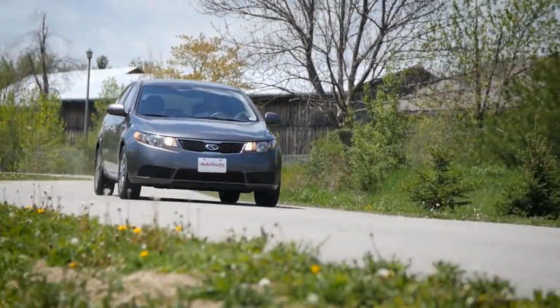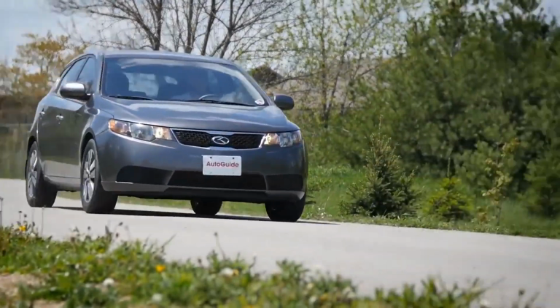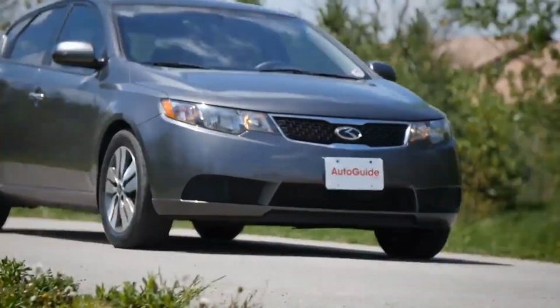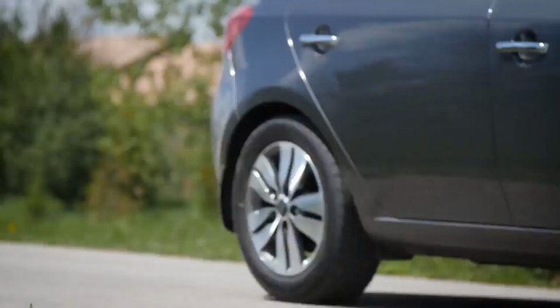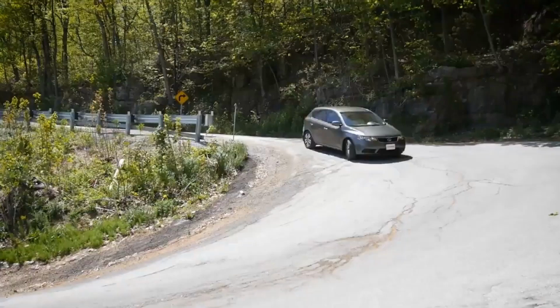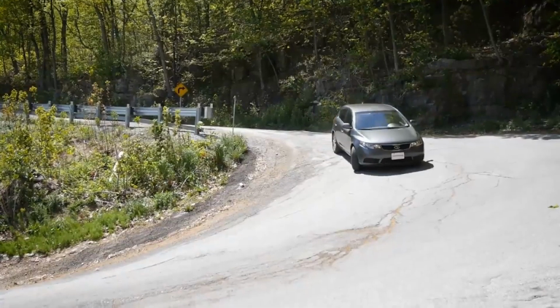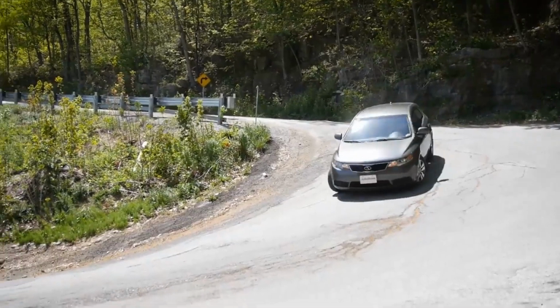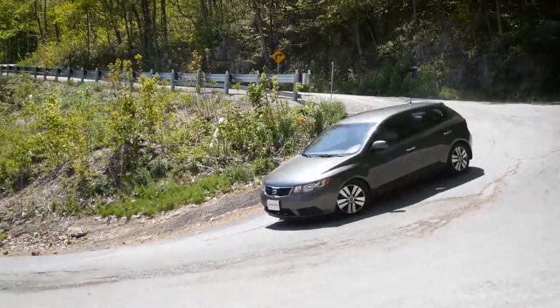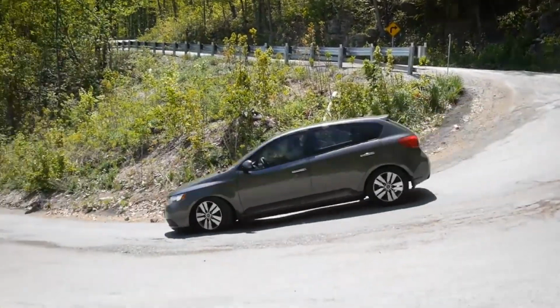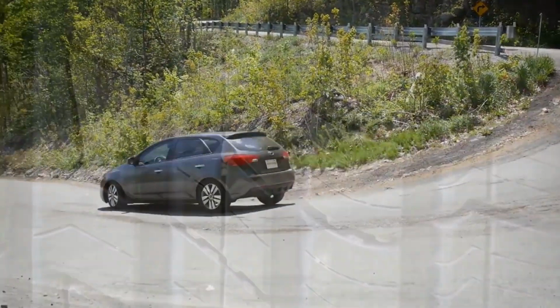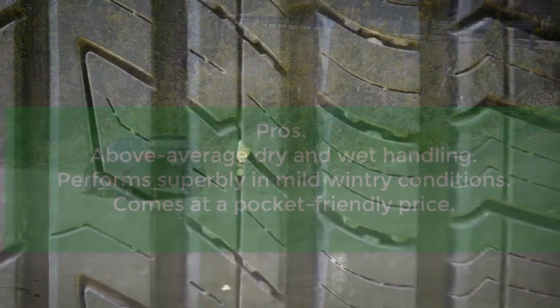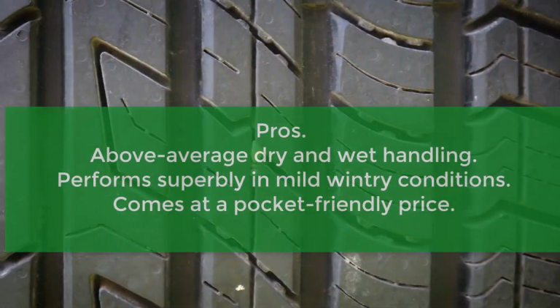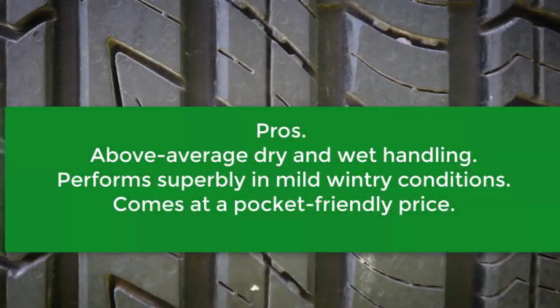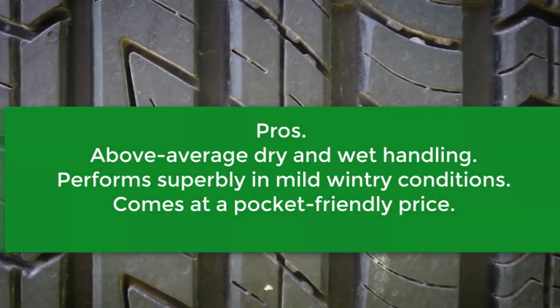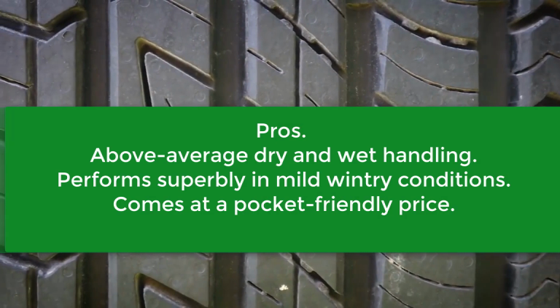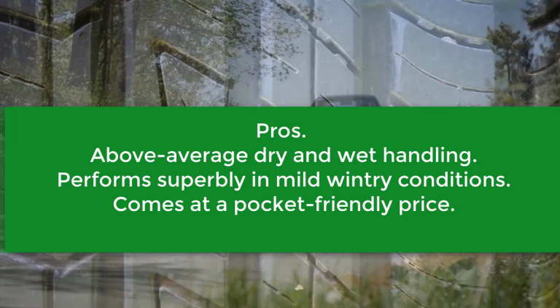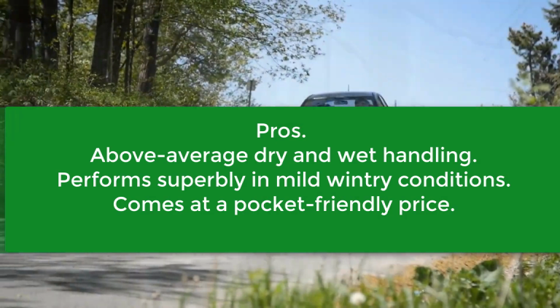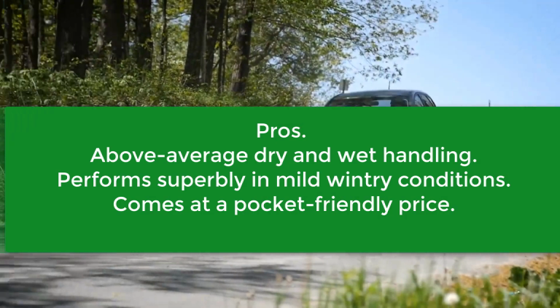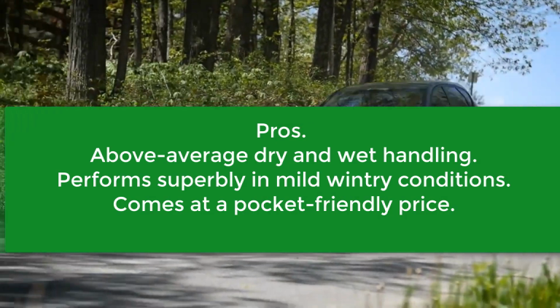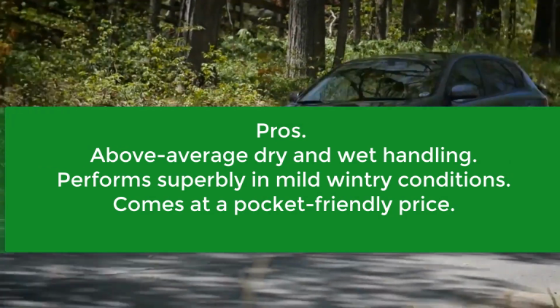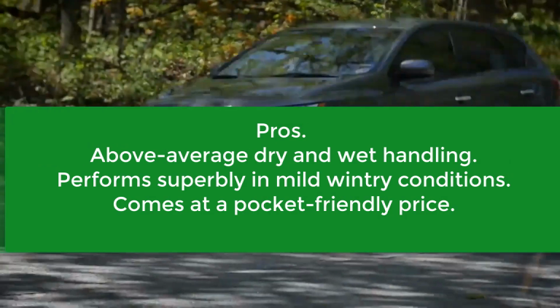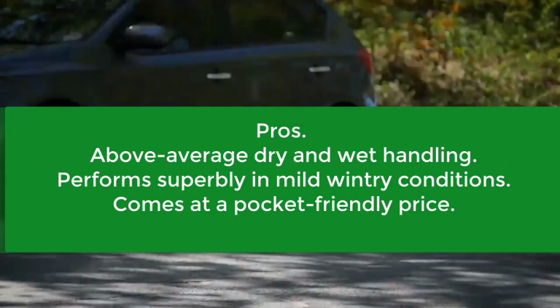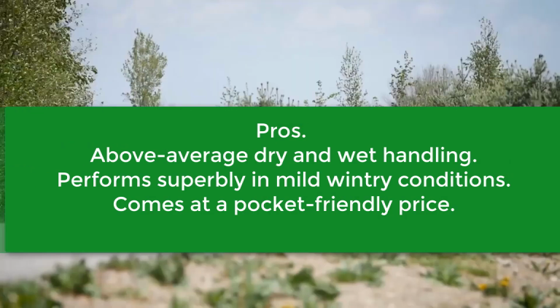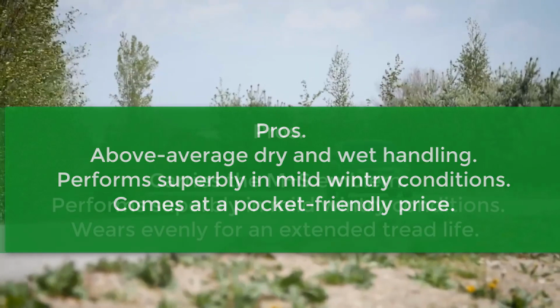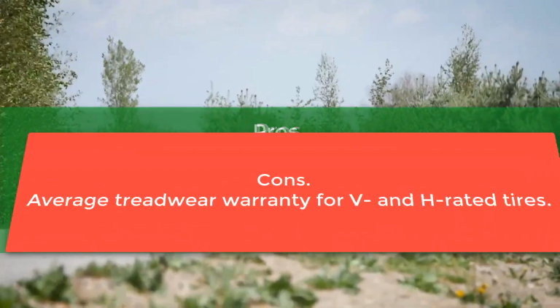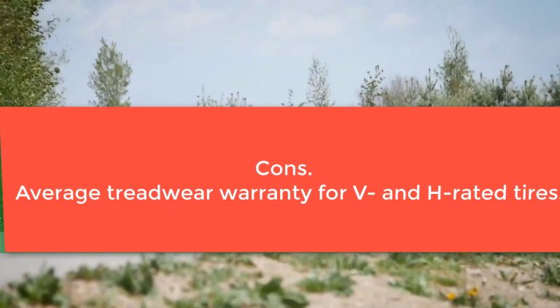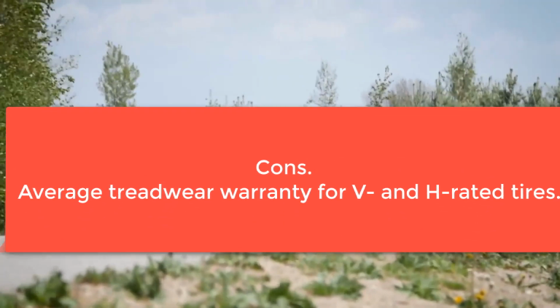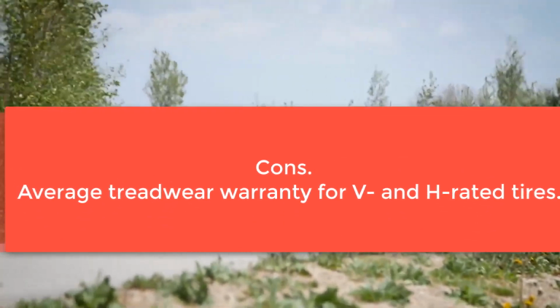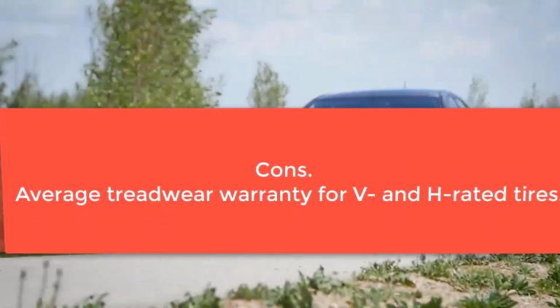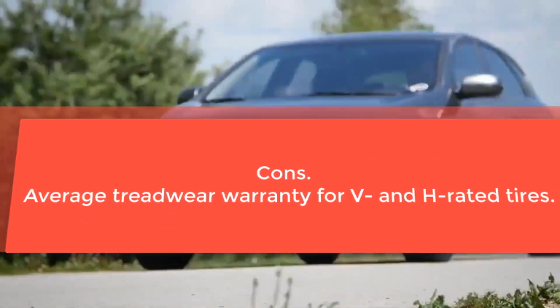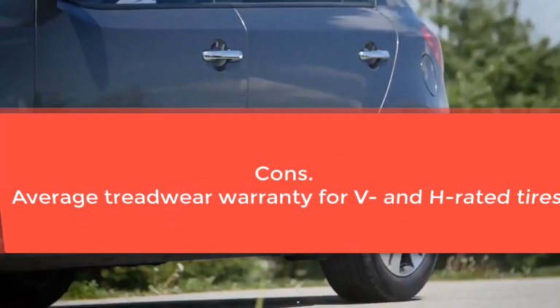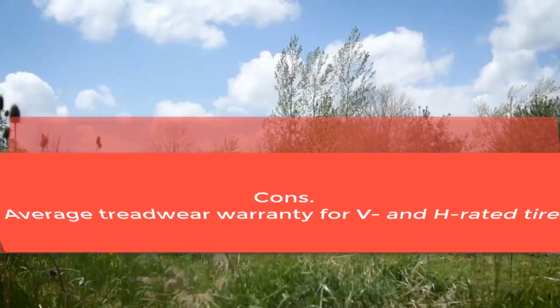A rugged internal construction won't let high-speed driving open the door to premature deformation. Pros: Above average dry and wet handling, performs superbly in mild wintry conditions, comes at a pocket-friendly price. Cons: Average treadwear warranty for V and H-rated tires.